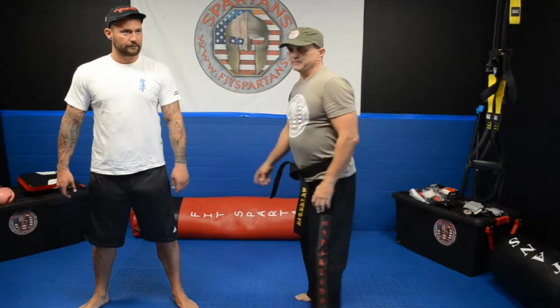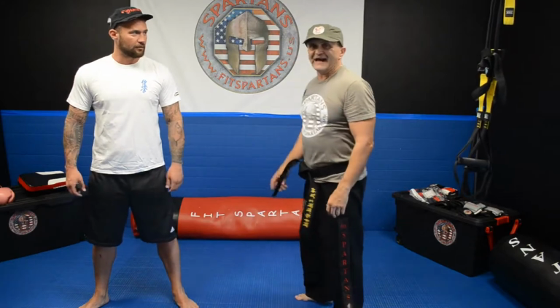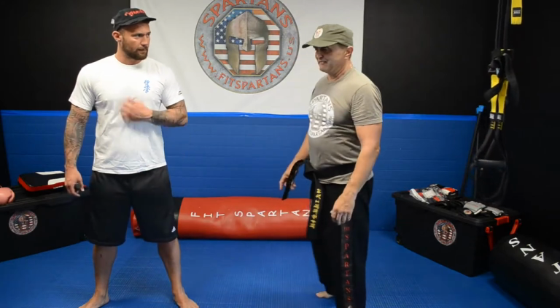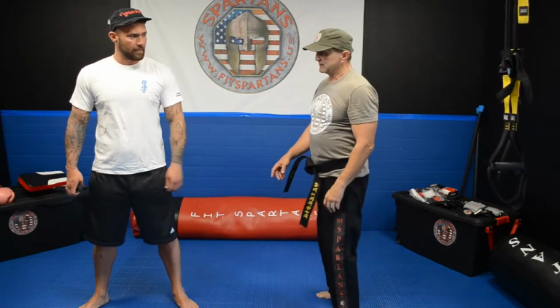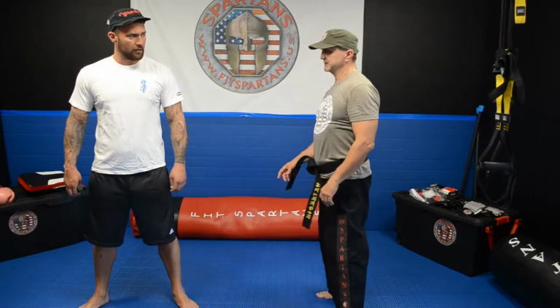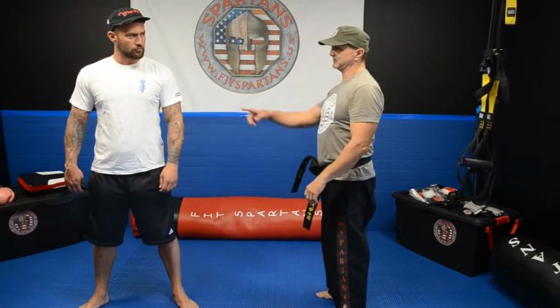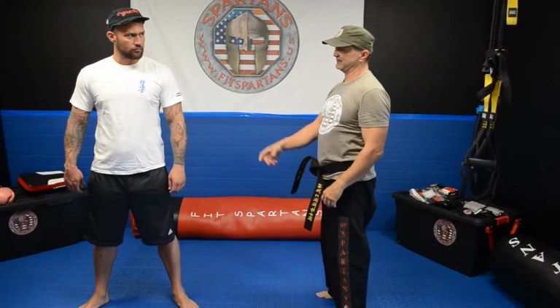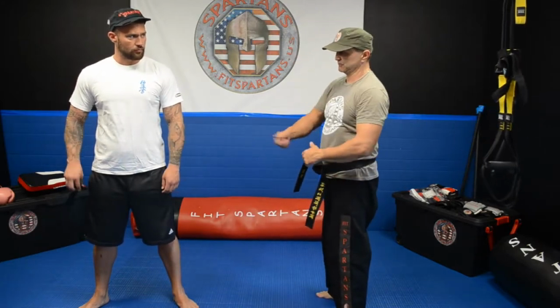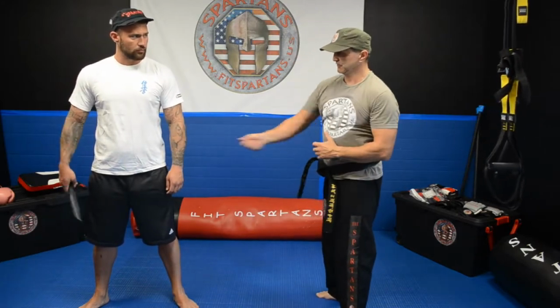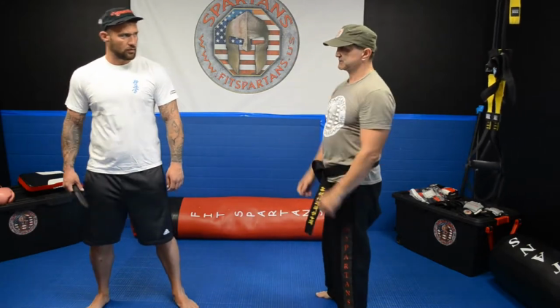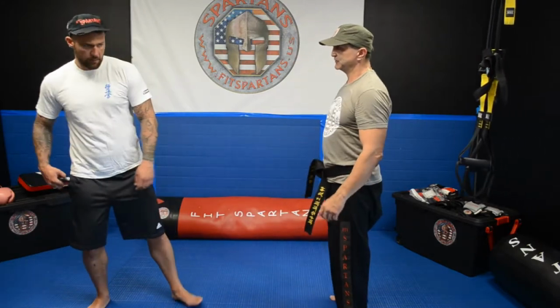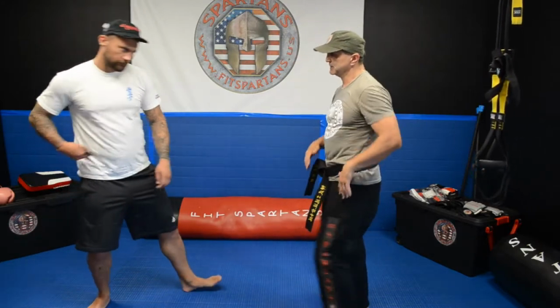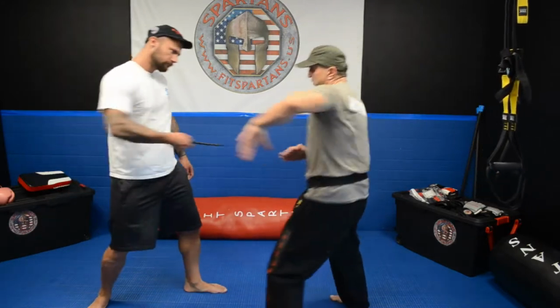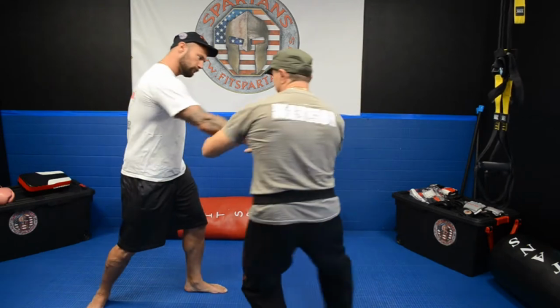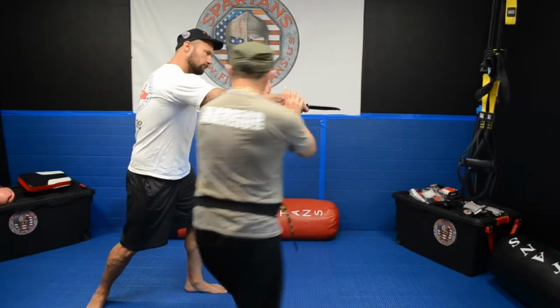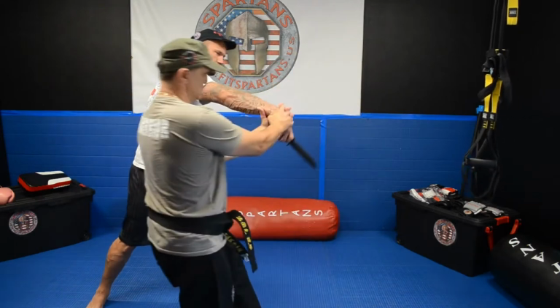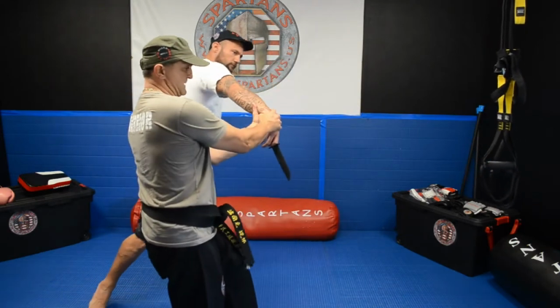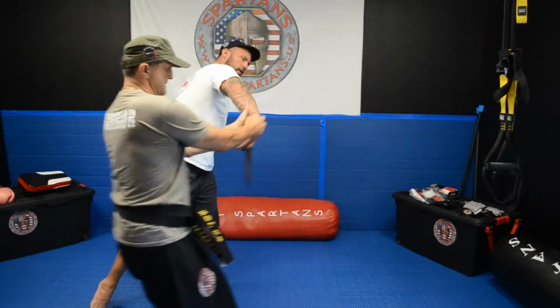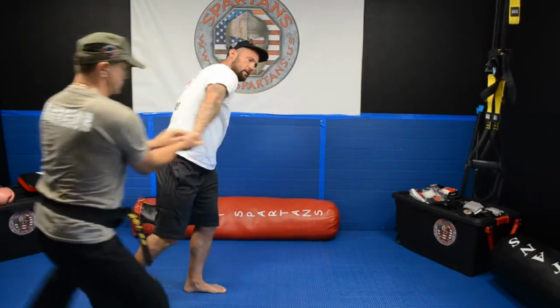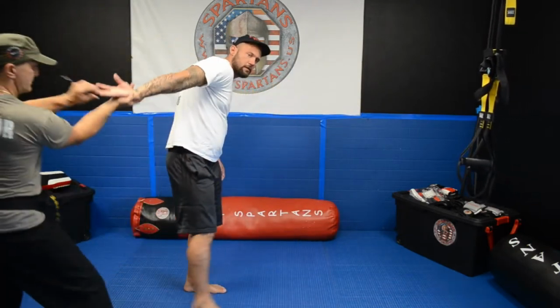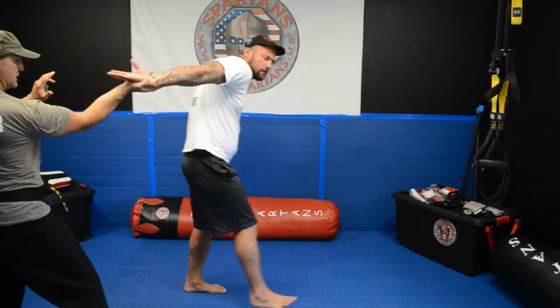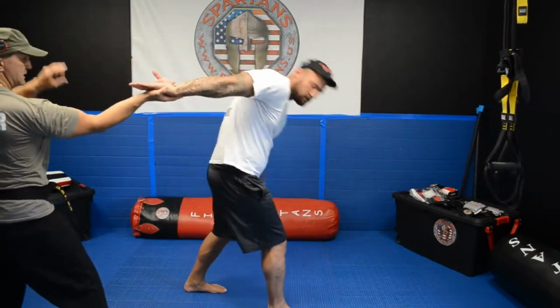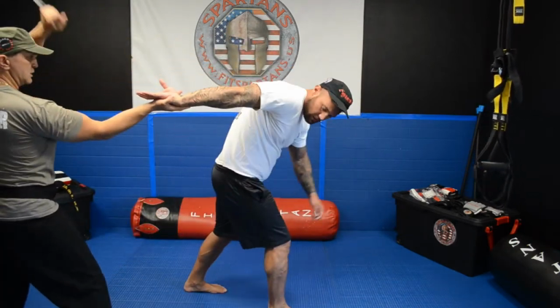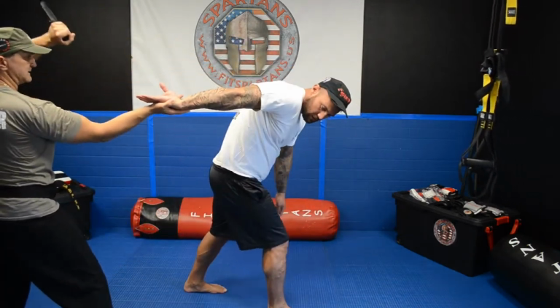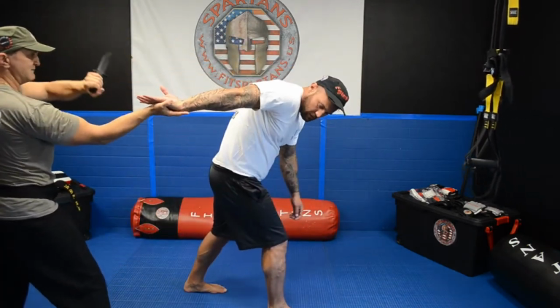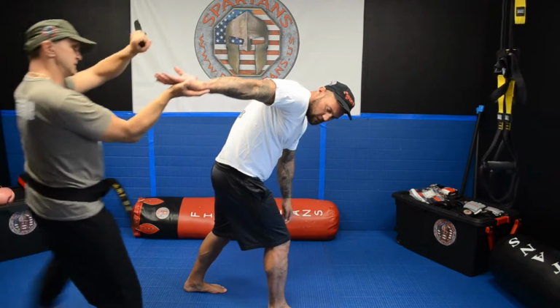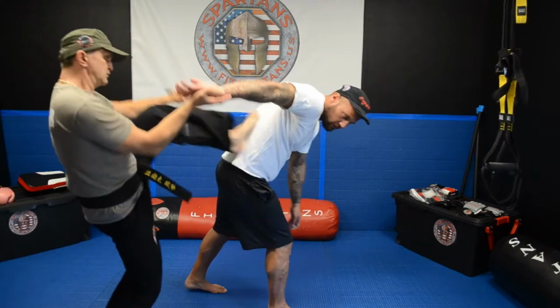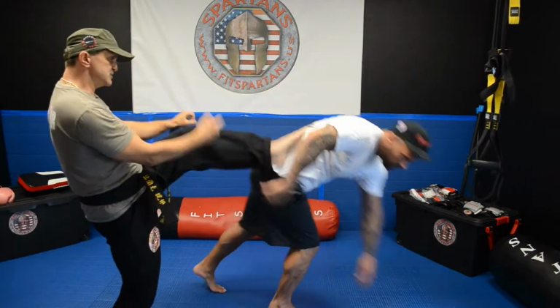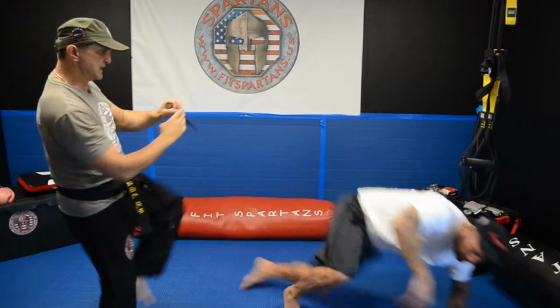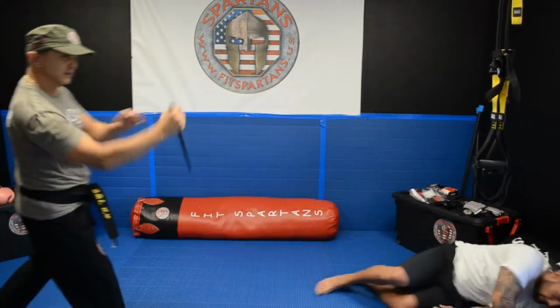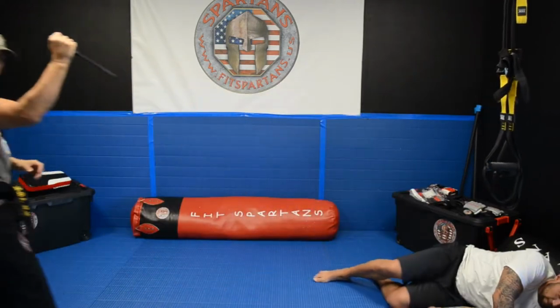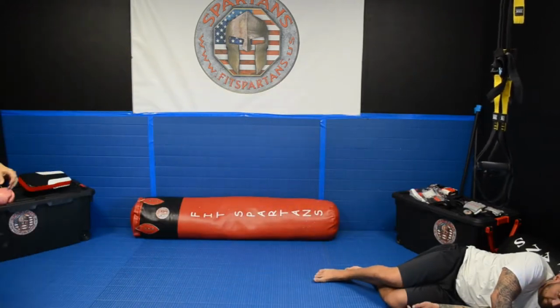Knife attack — he is coming with the knife, he is going to stick it to my stomach. Go to the side, you grab the hand, you go off, you take that knife, you can push him away, and you leave.